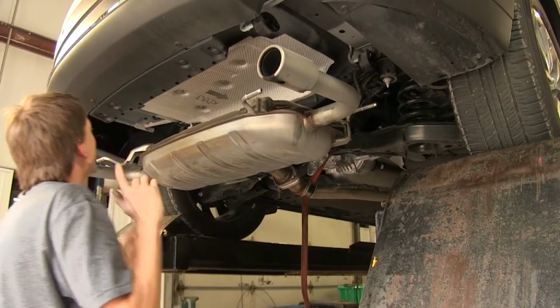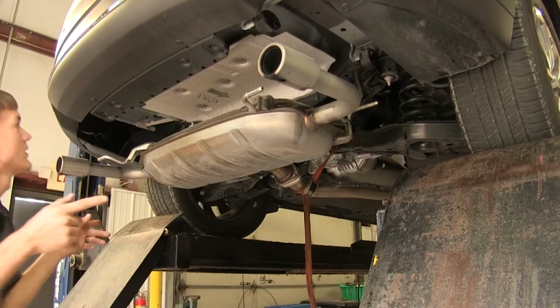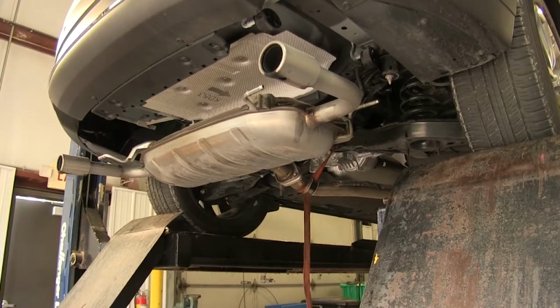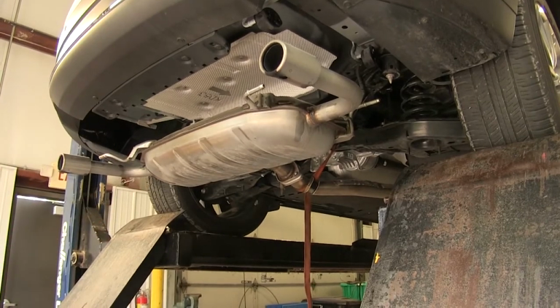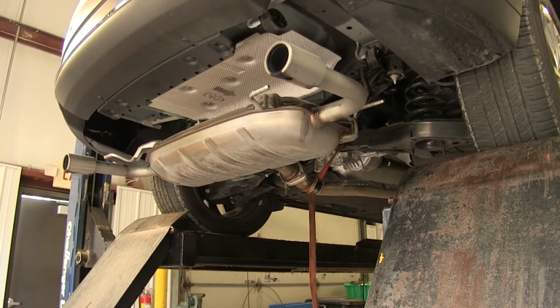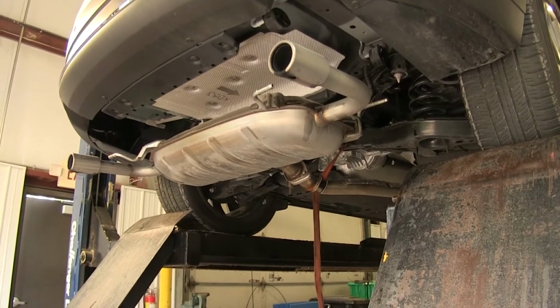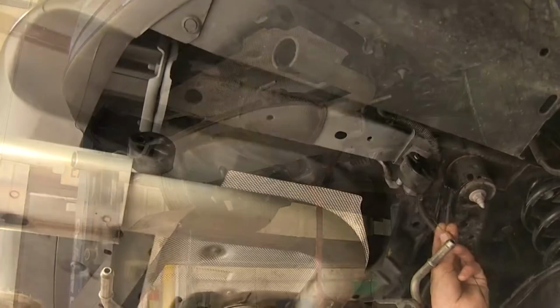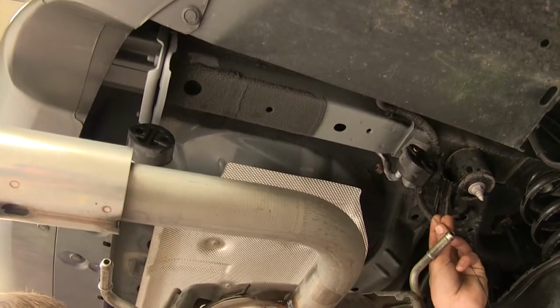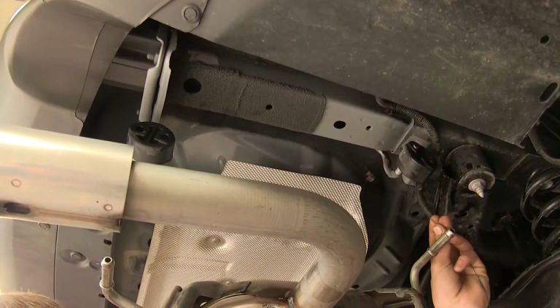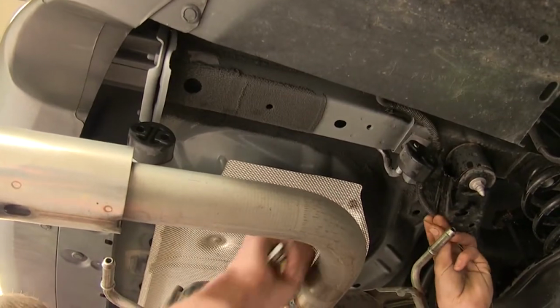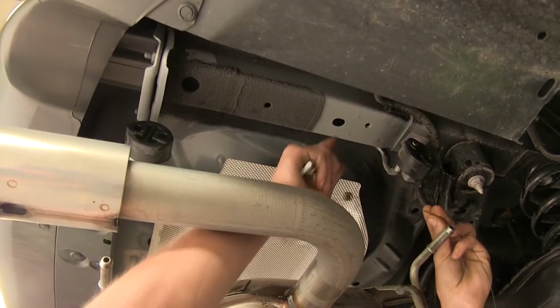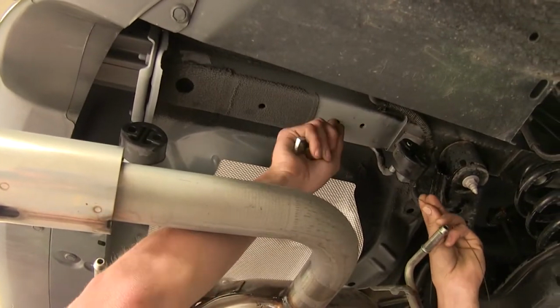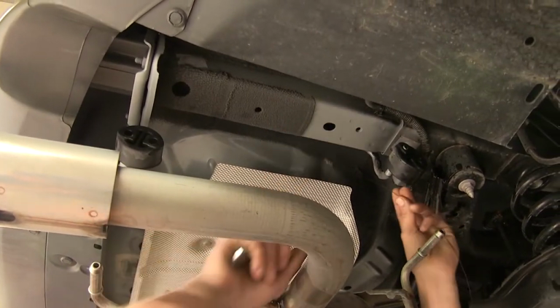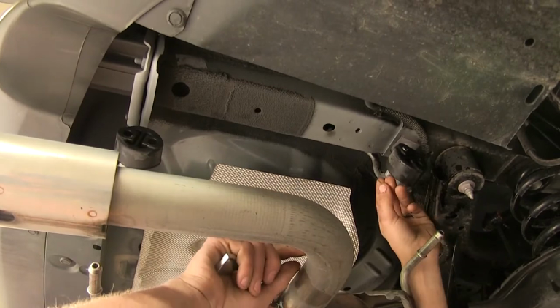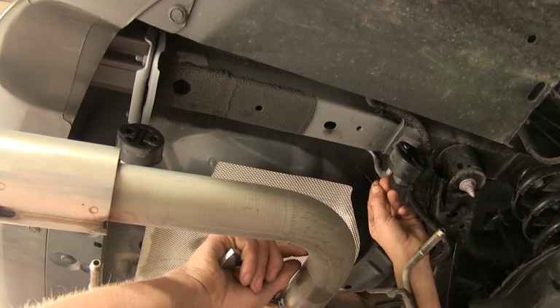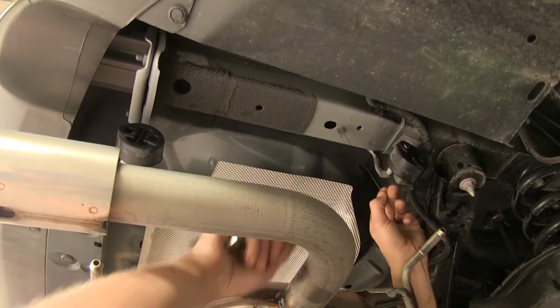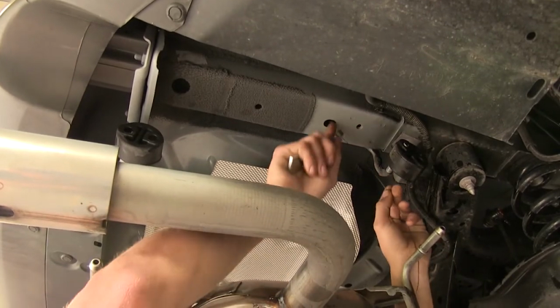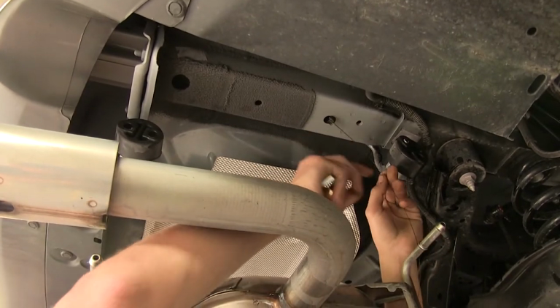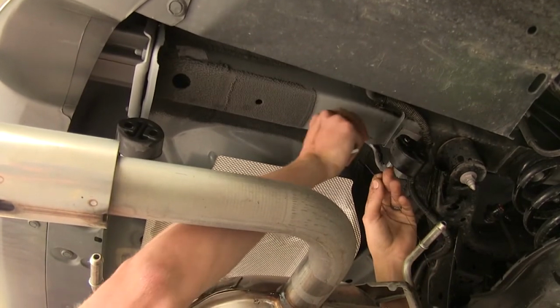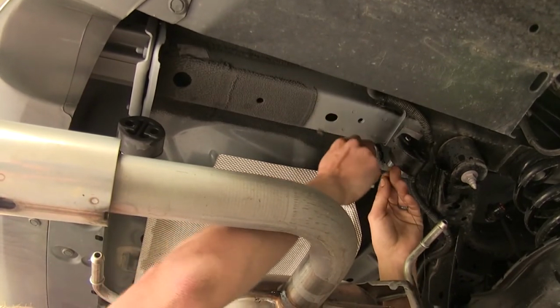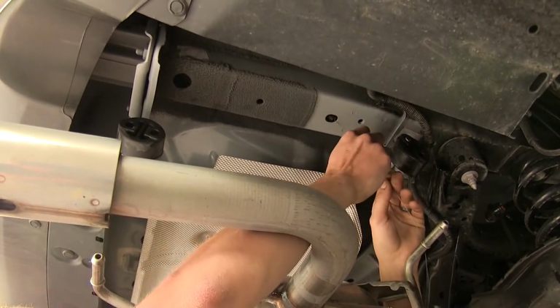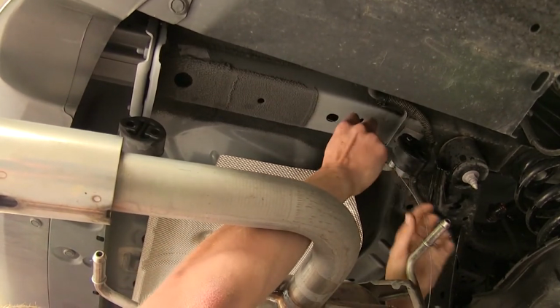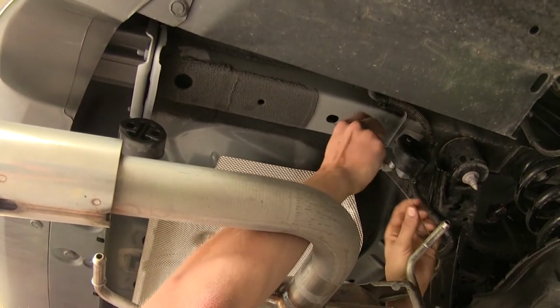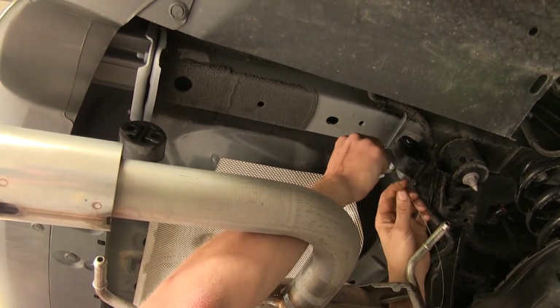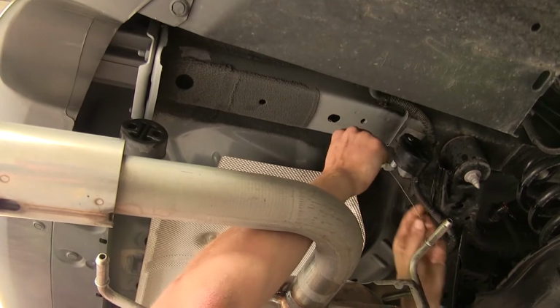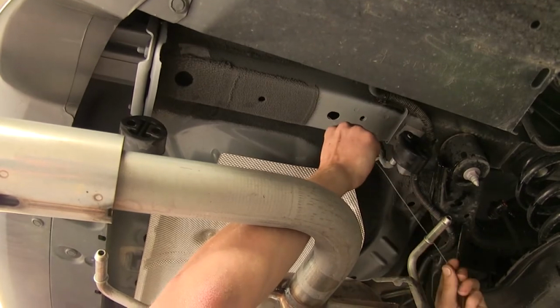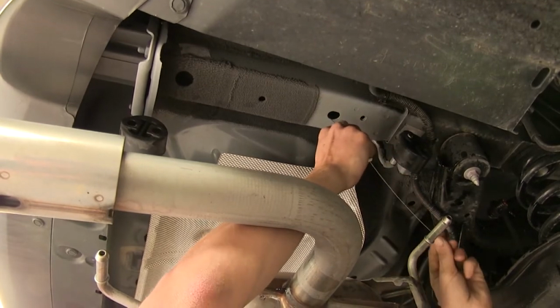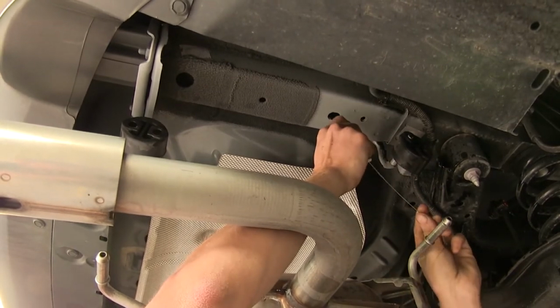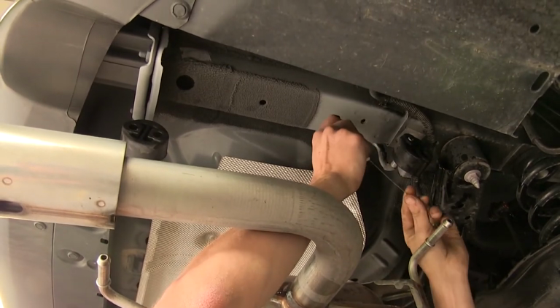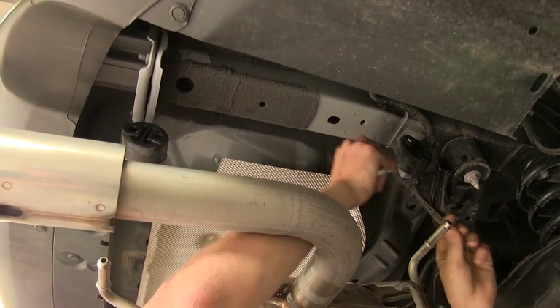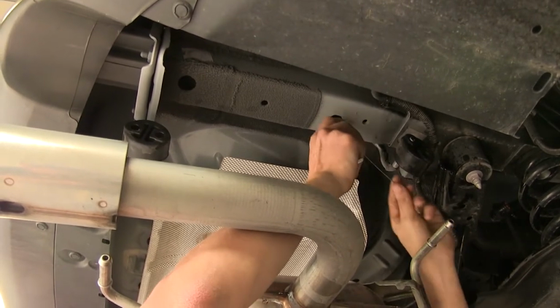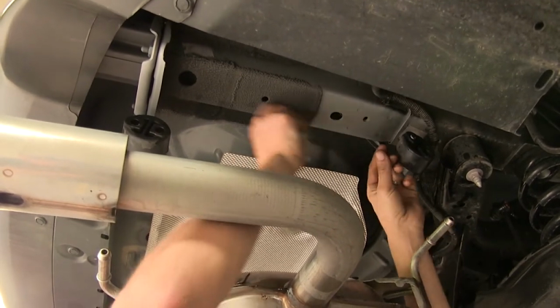Right there should be perfect. Now take the fish wire and go through the access hole — the smaller one towards the front. We're on the passenger side of the vehicle for reference, and we'll push the wire in.